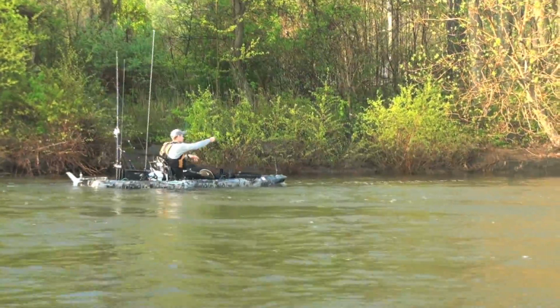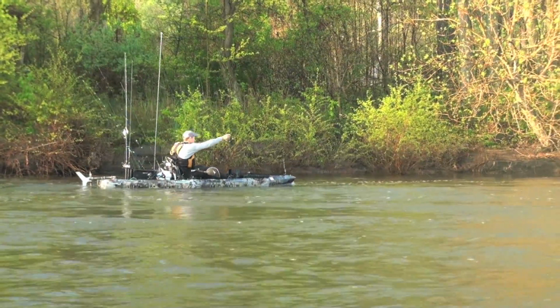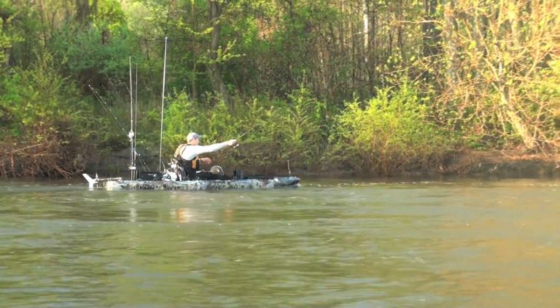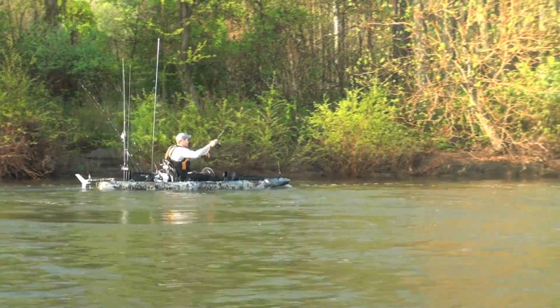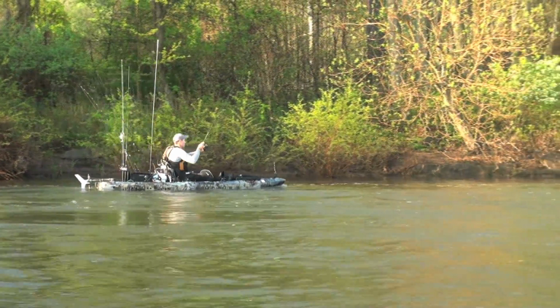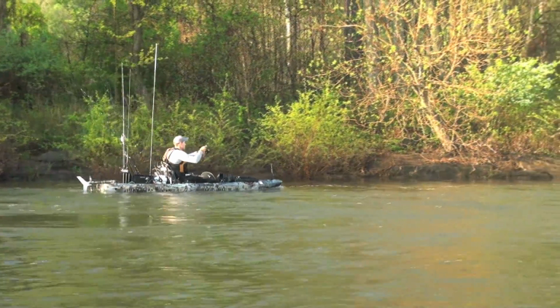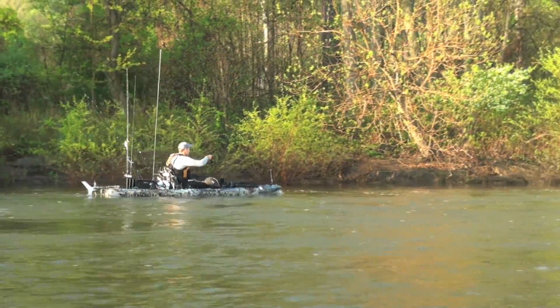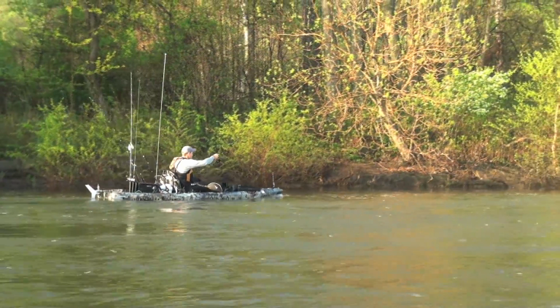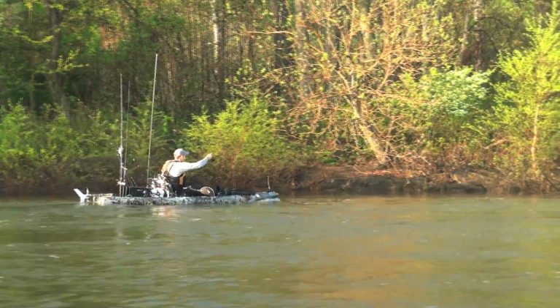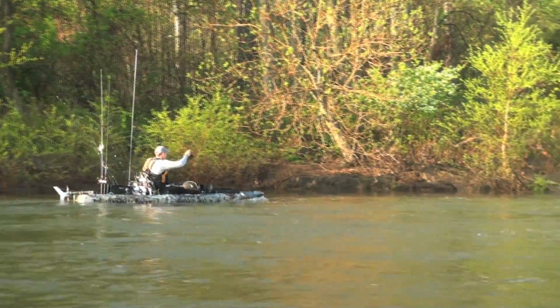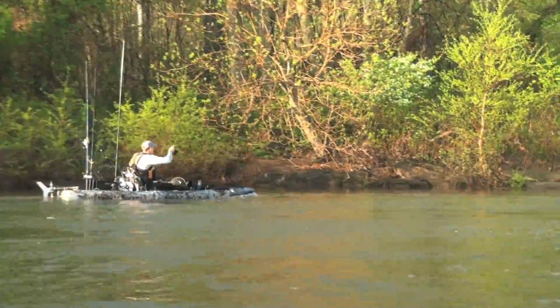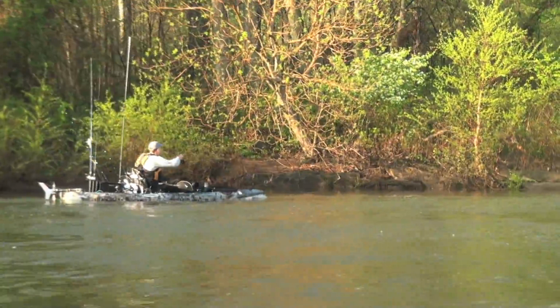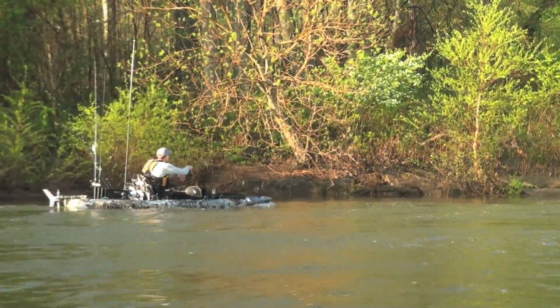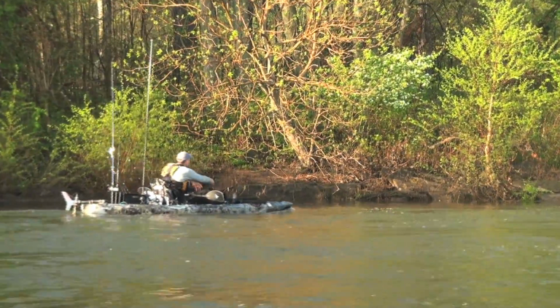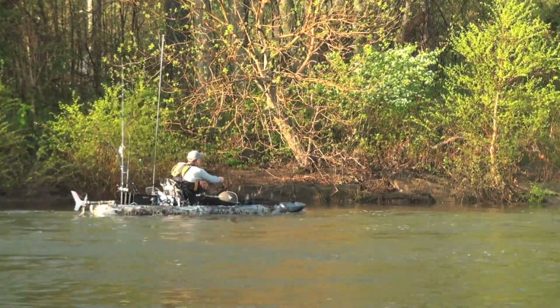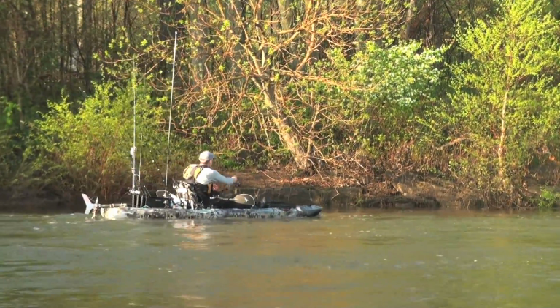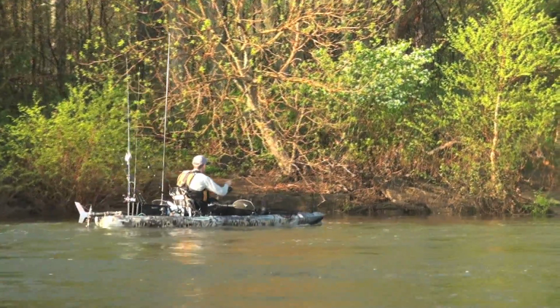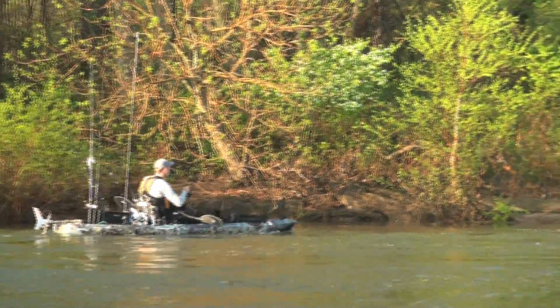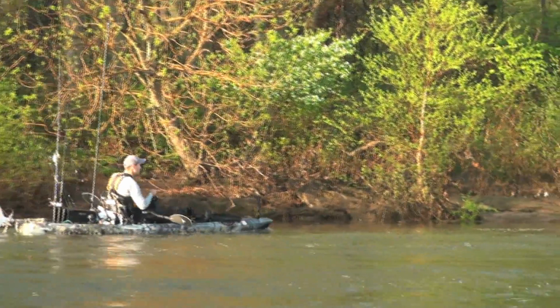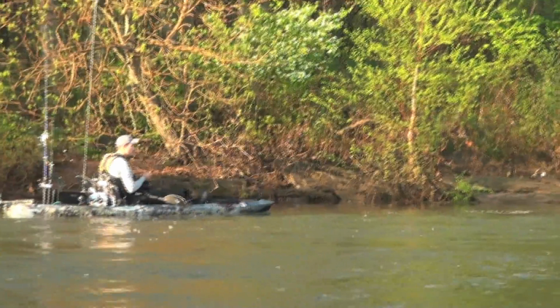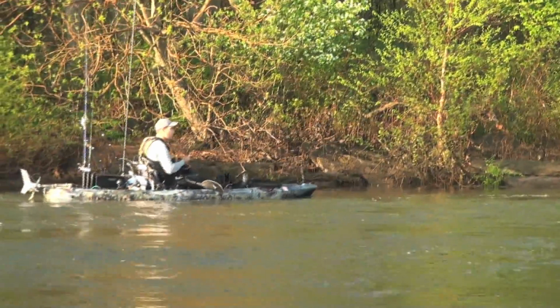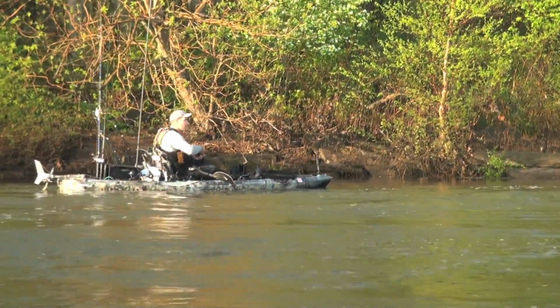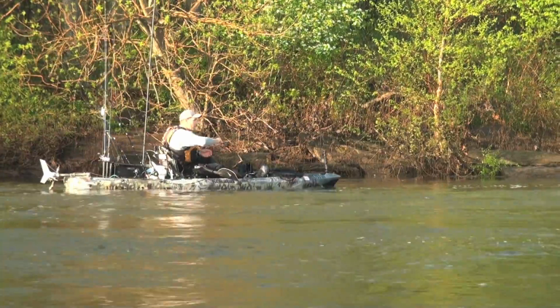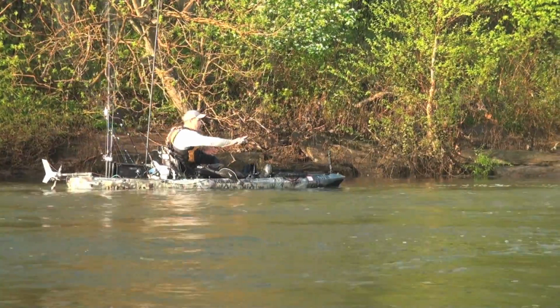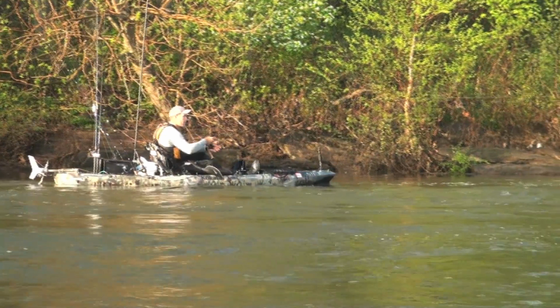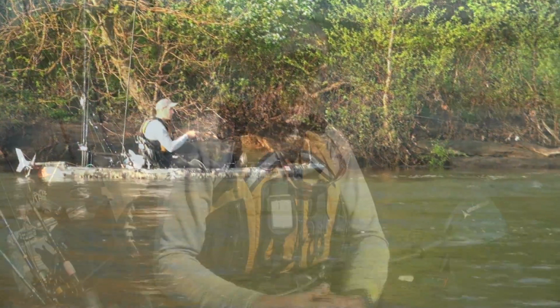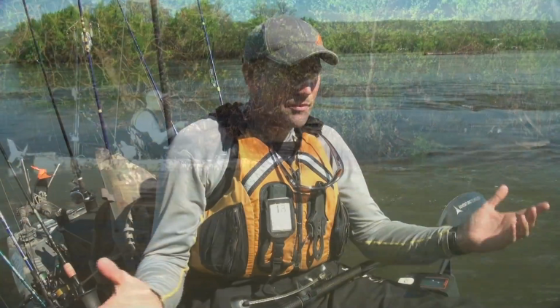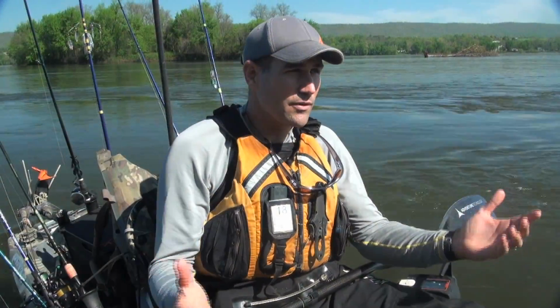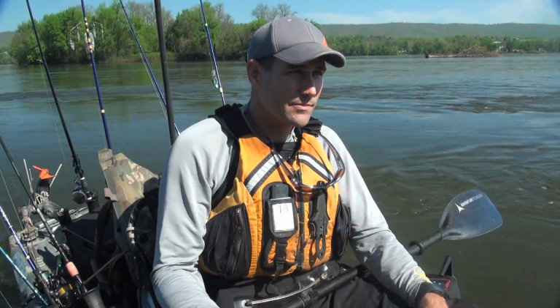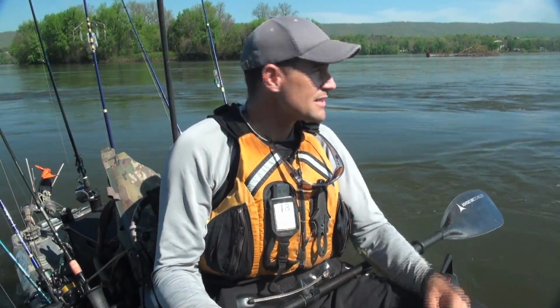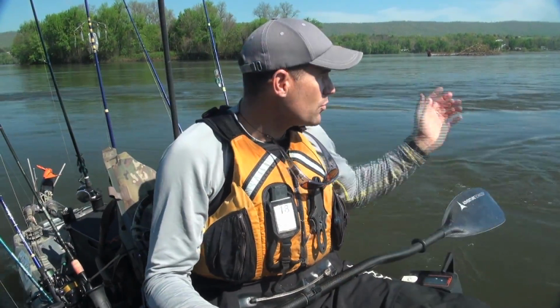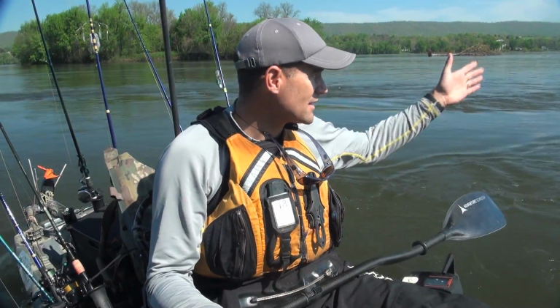I just kind of have to reel it in as I go and then pop it free. That's a very convenient way to use the Torqeedo while river fishing. Today we're also using a single-point access setup.